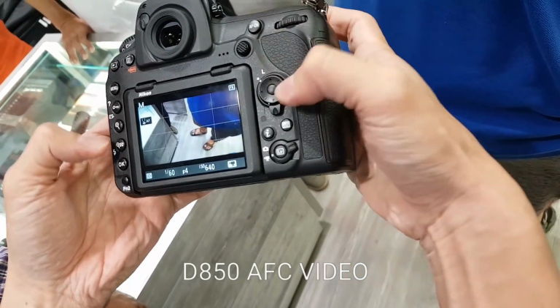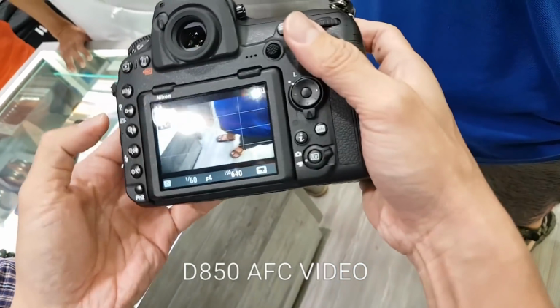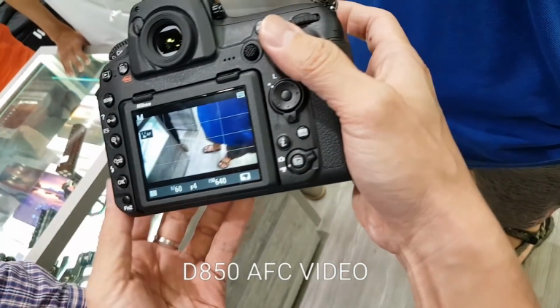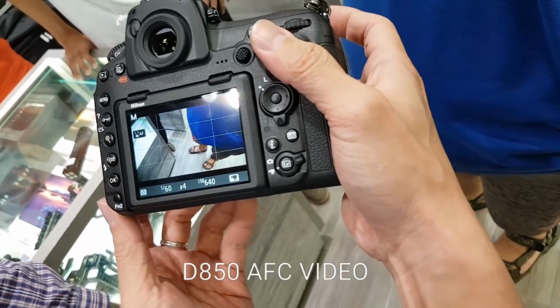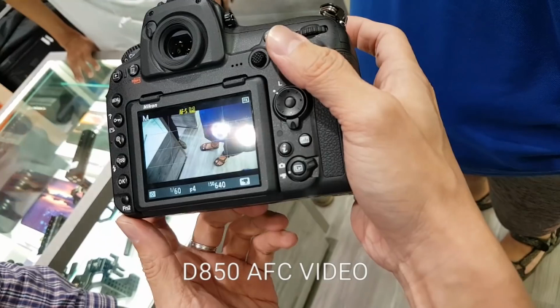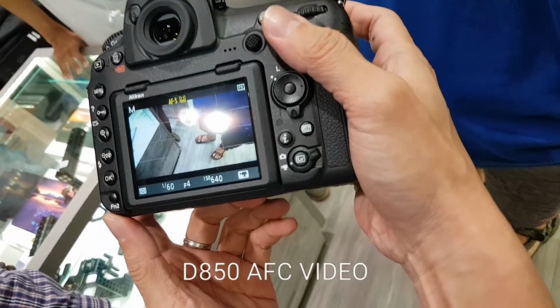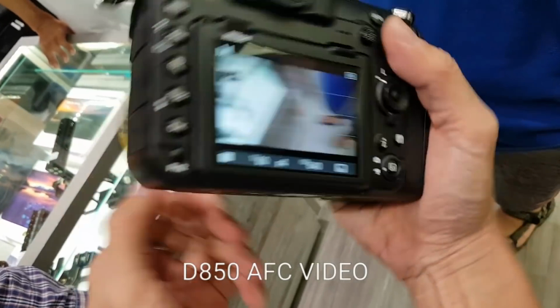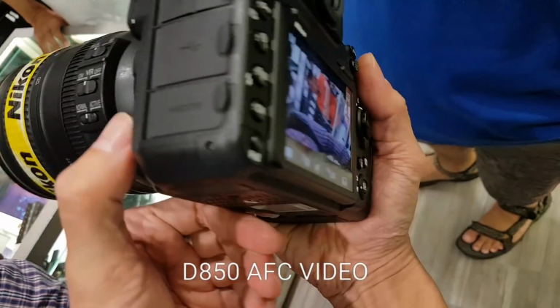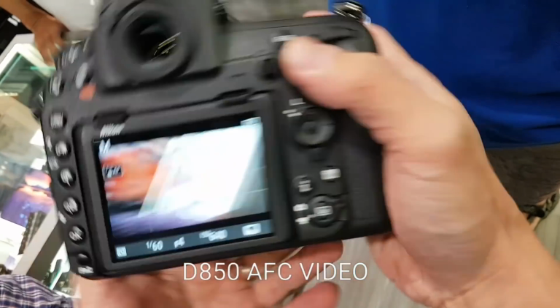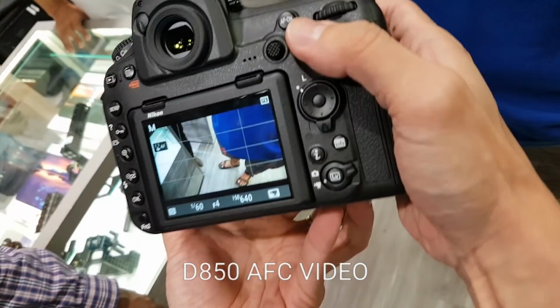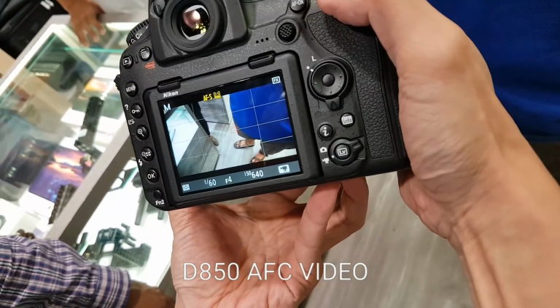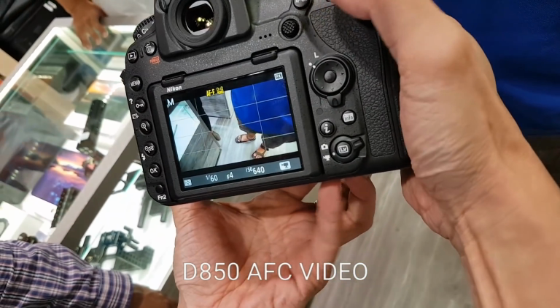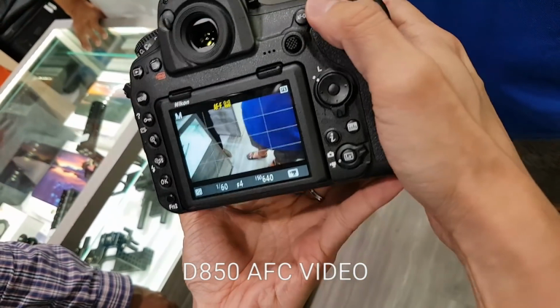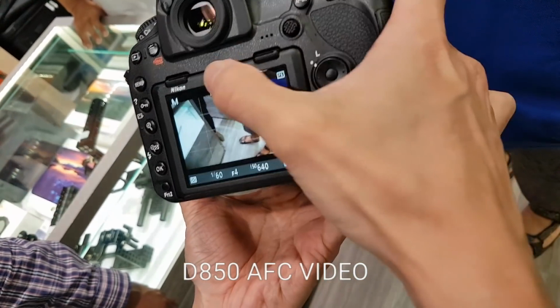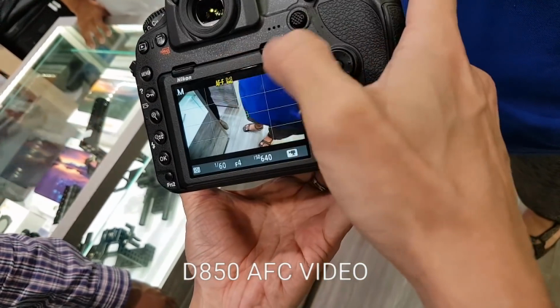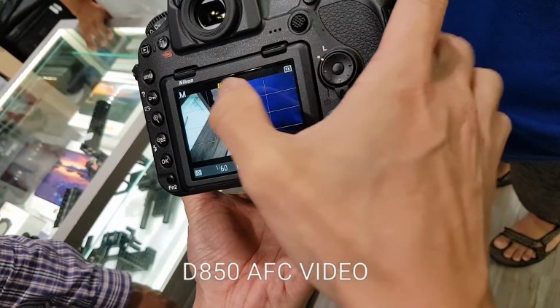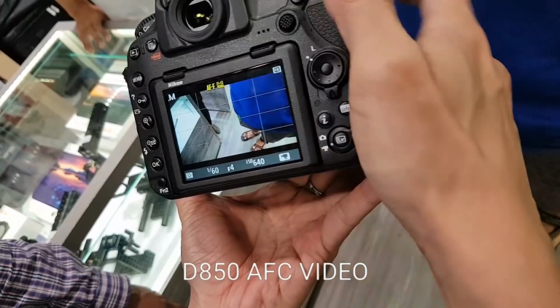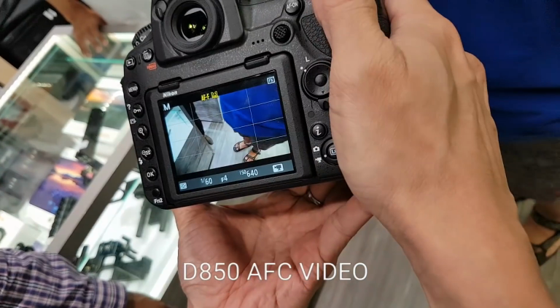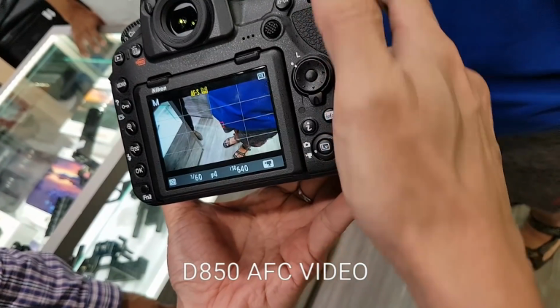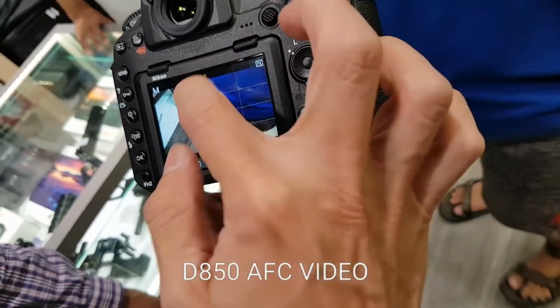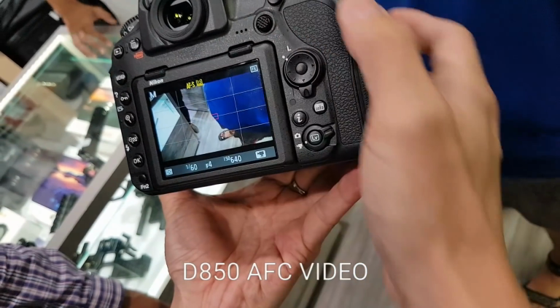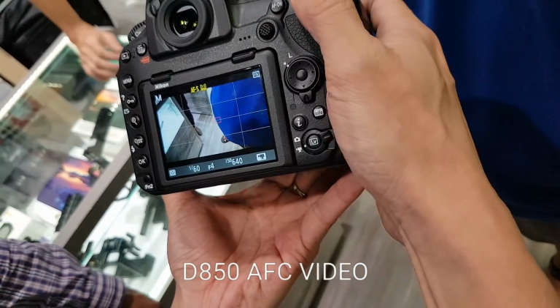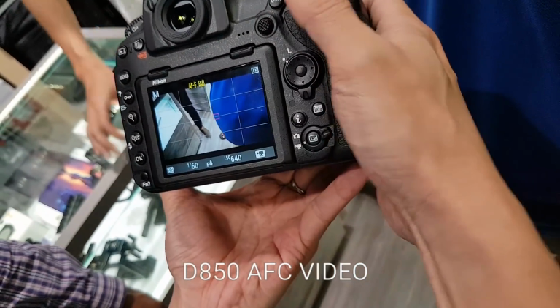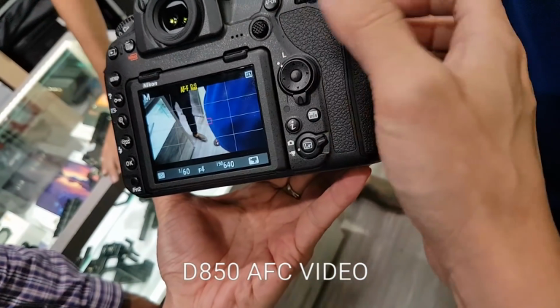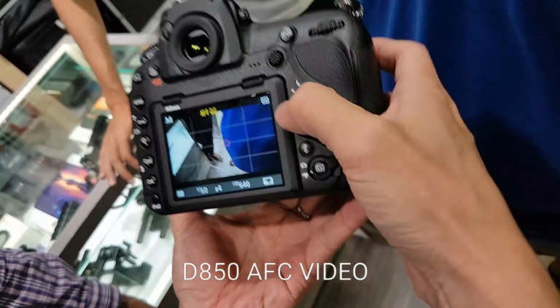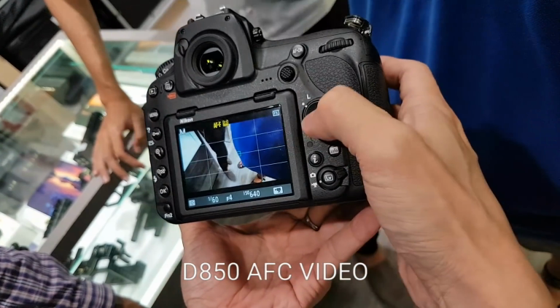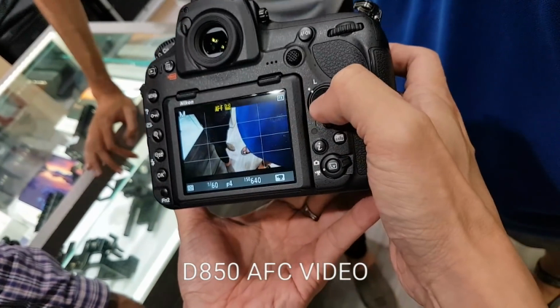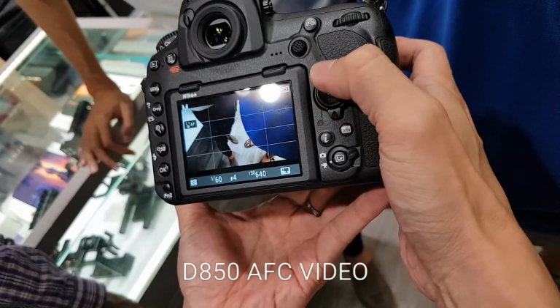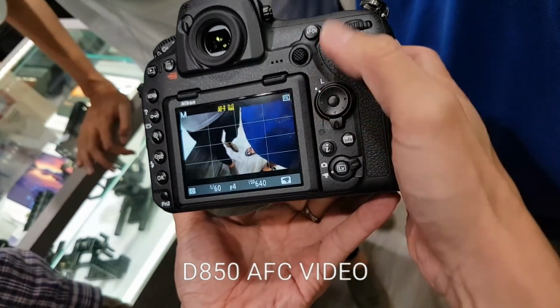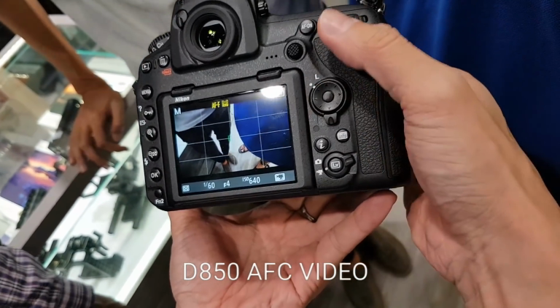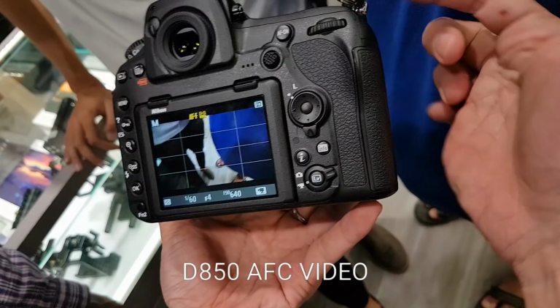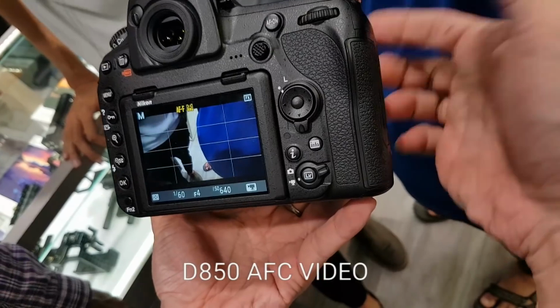Press this button here to access focus options. After that you can choose continuous focus or single focus. When you want to change the mode or the size, just turn the front down.